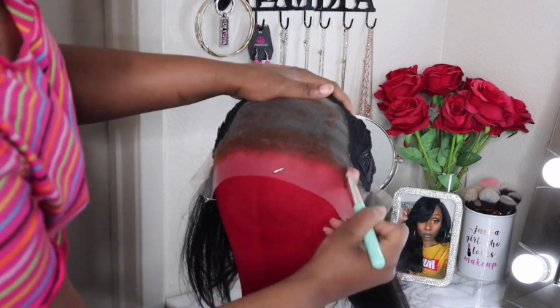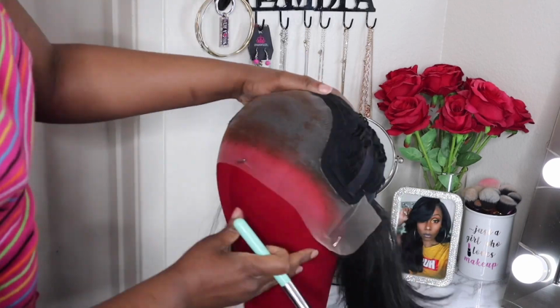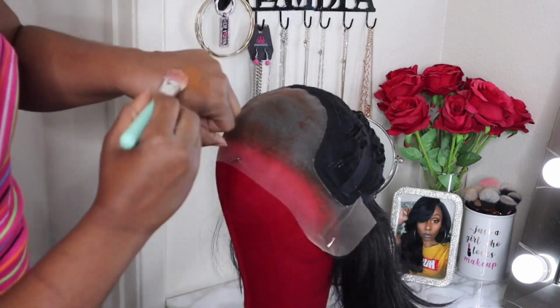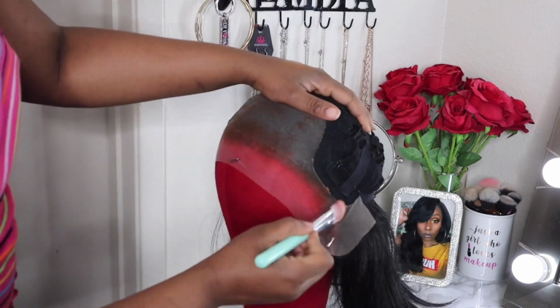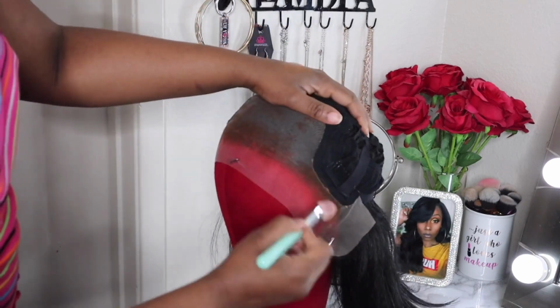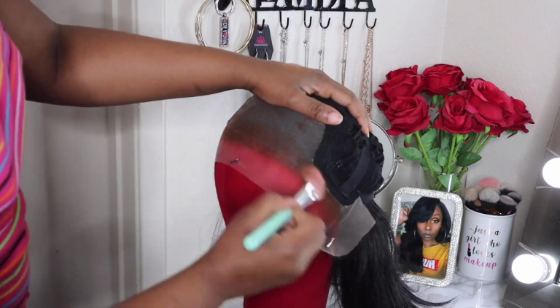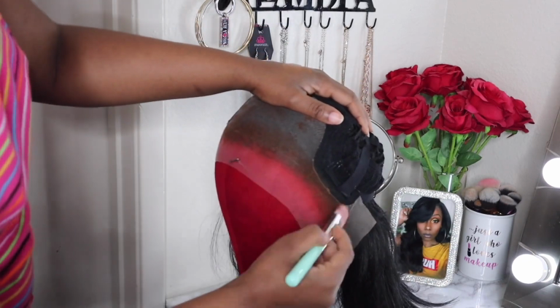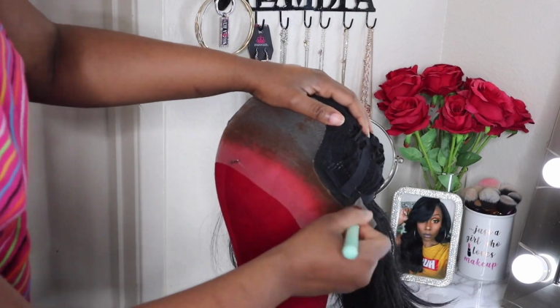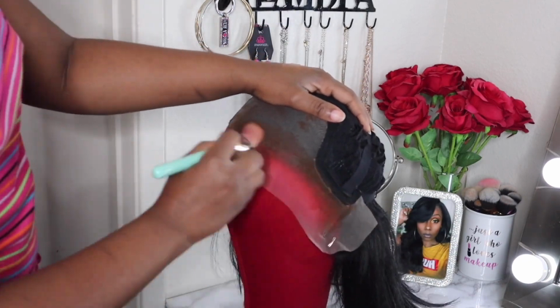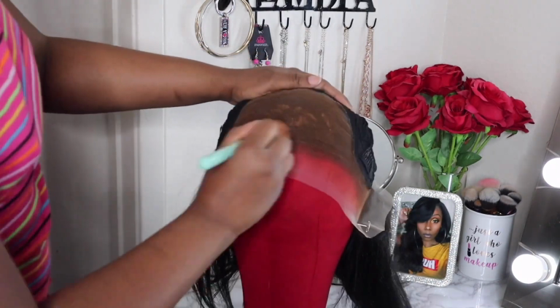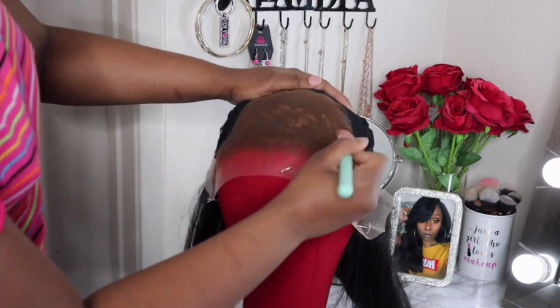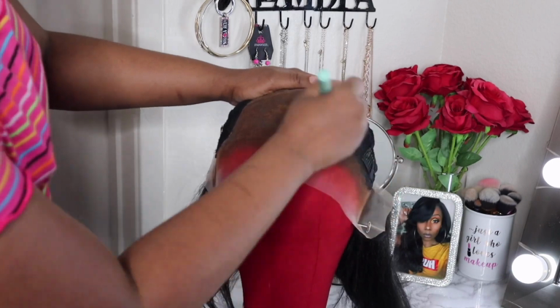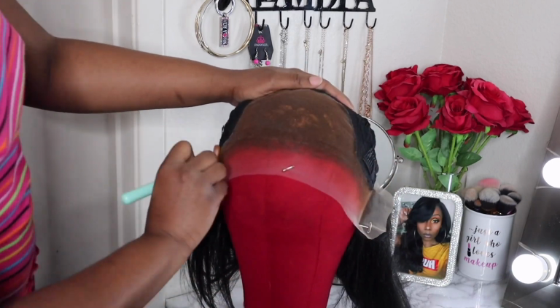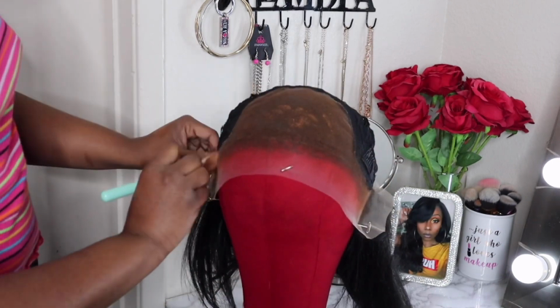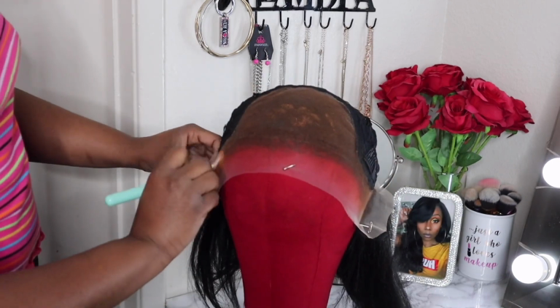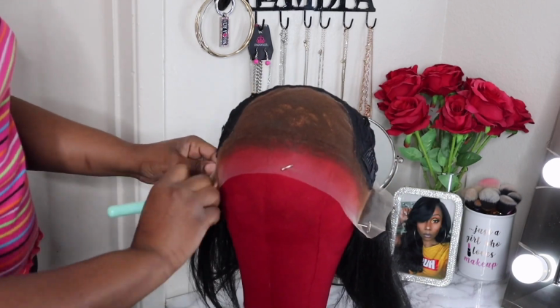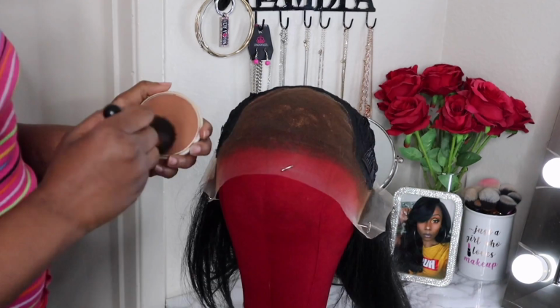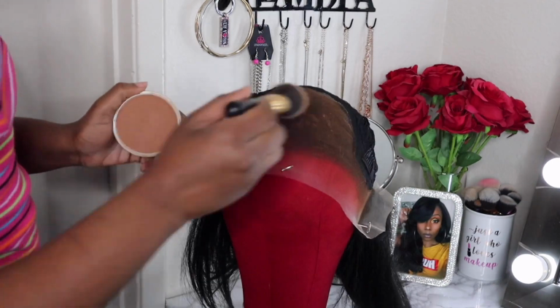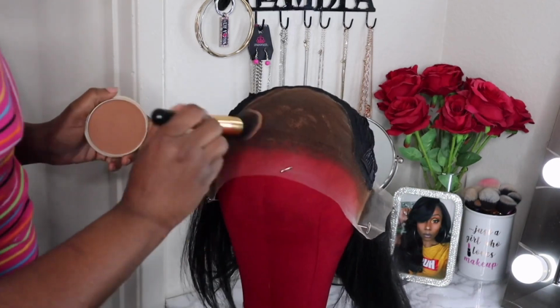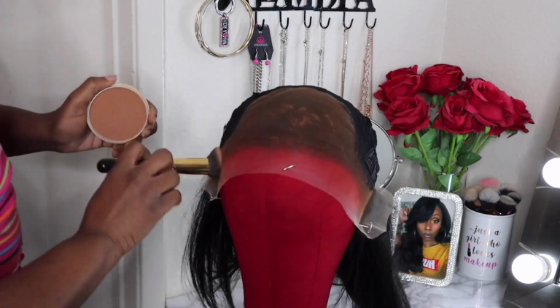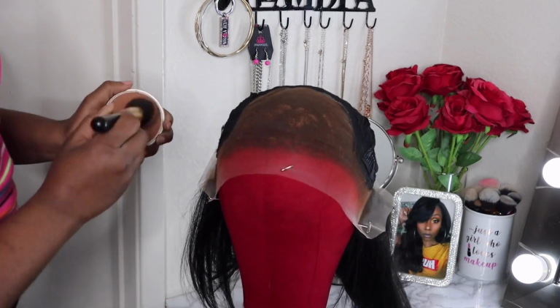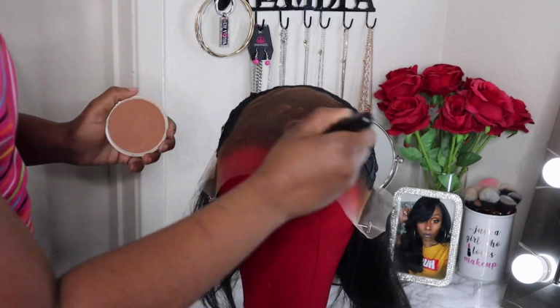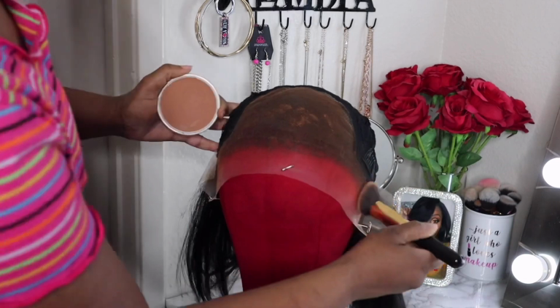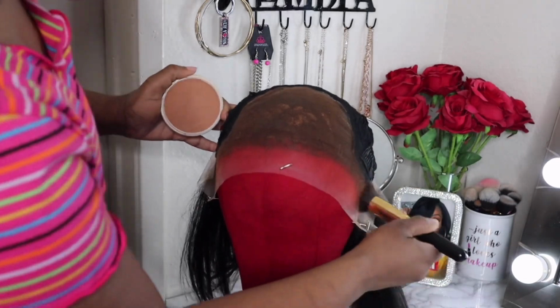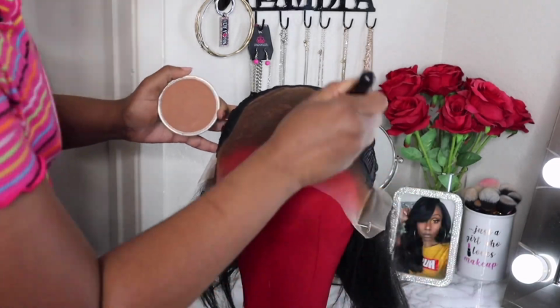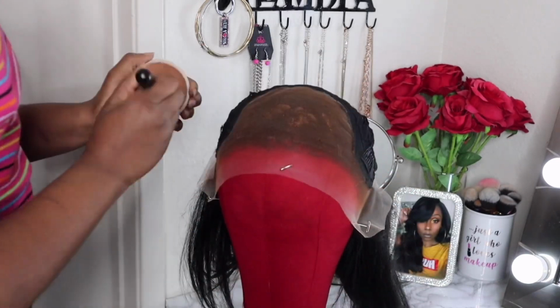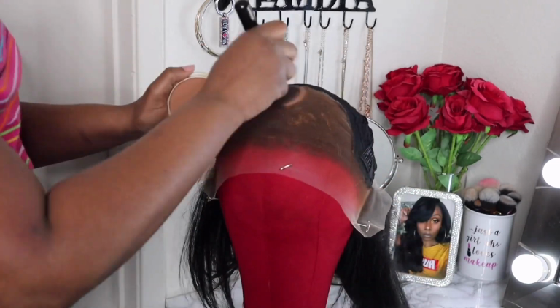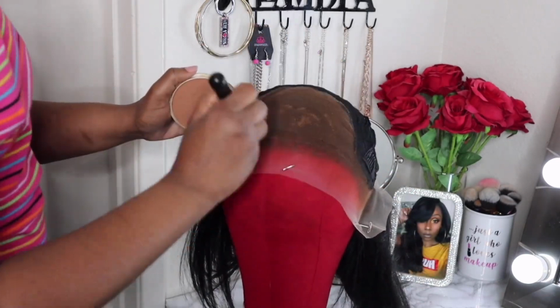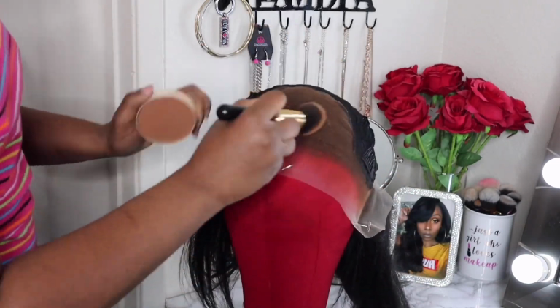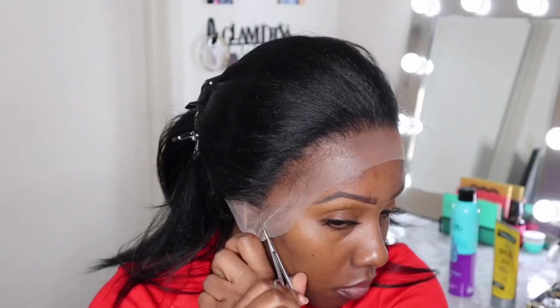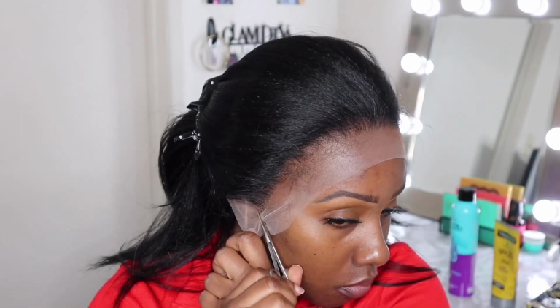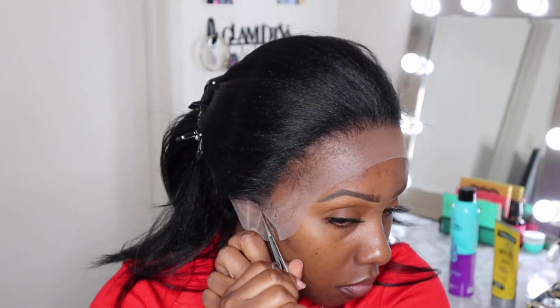Make sure when you do this, you concentrate your foundation or your lace tint spray on your hairline, because that's the most important part that you need to blend in with your skin complexion. I also like to use a setting powder because that helps set the foundation in place and keeps it from moving.